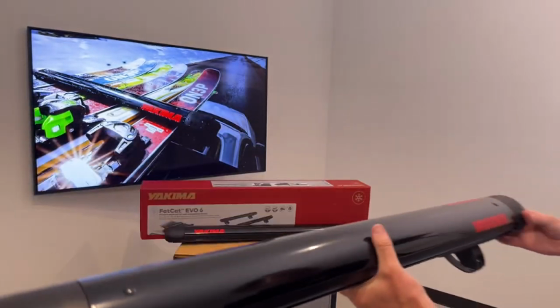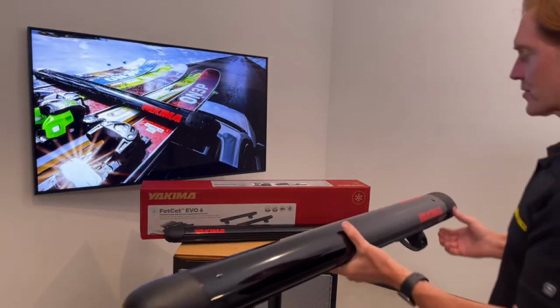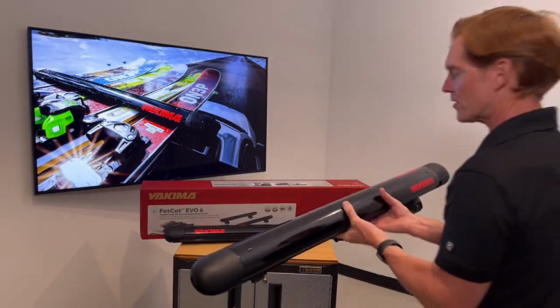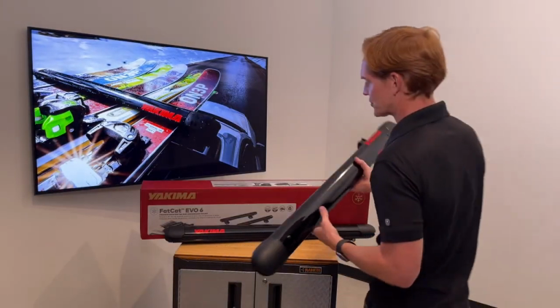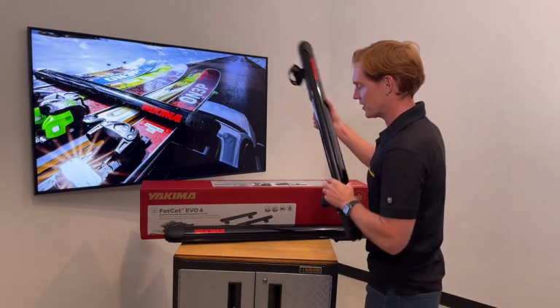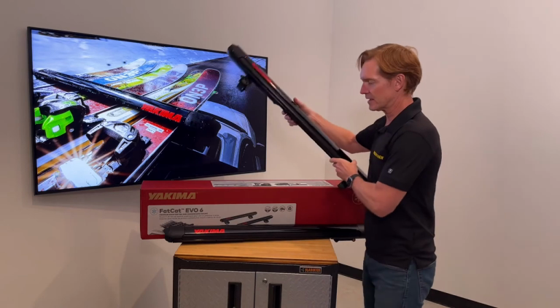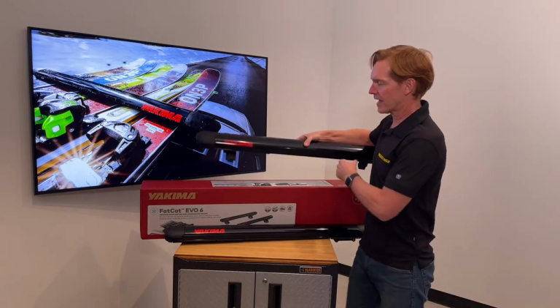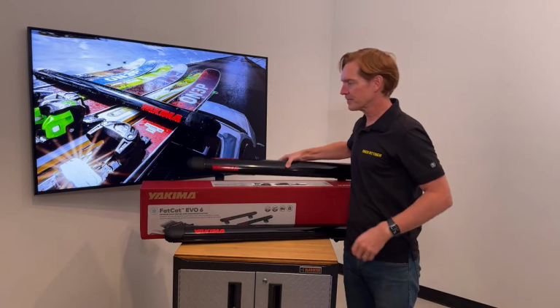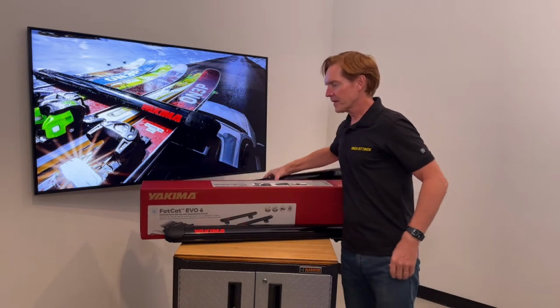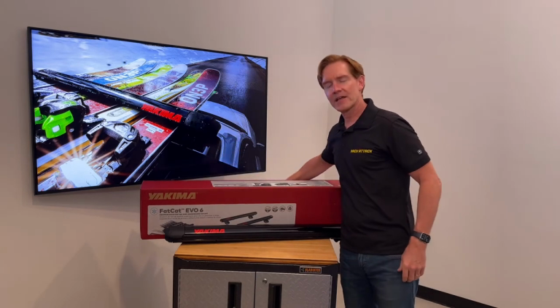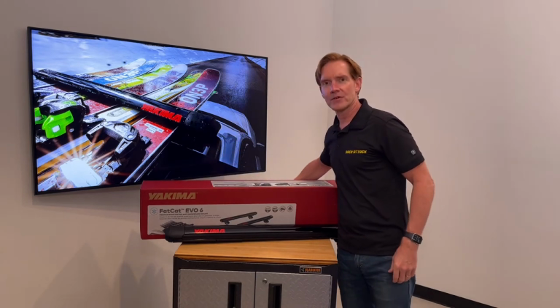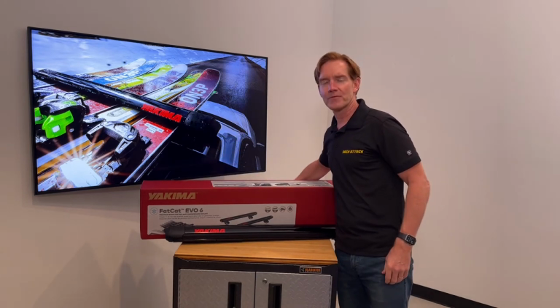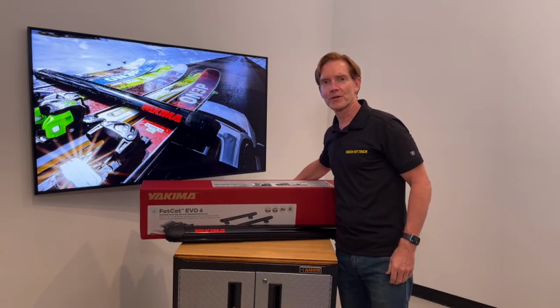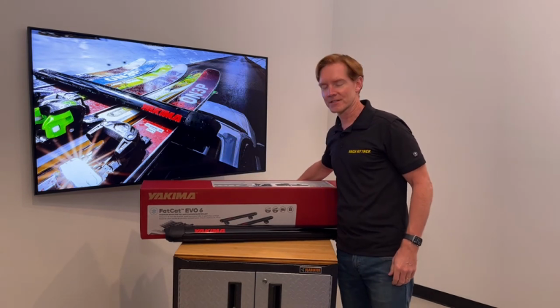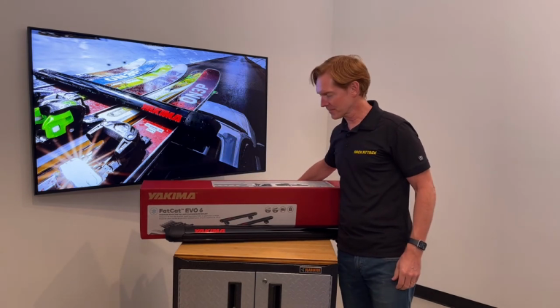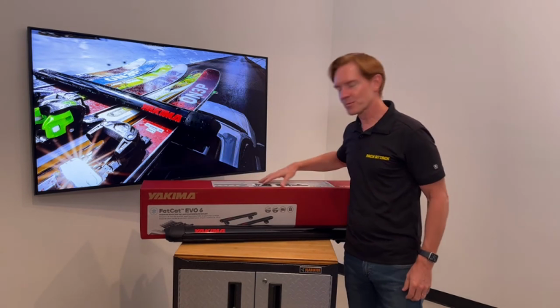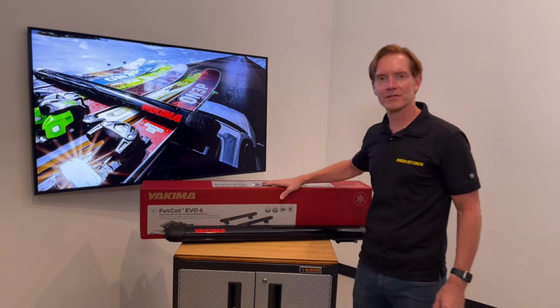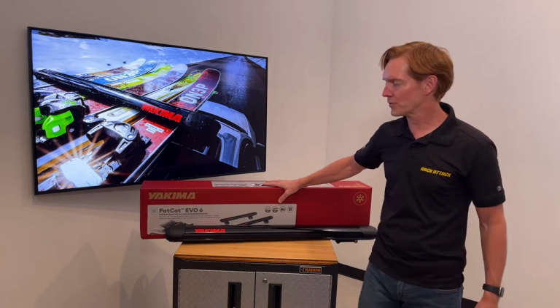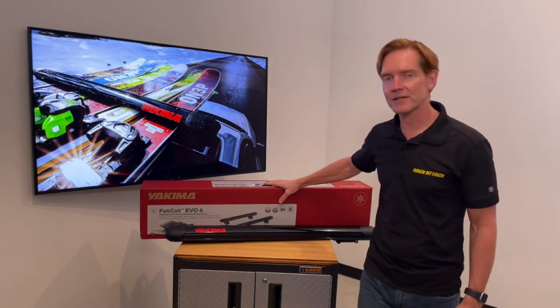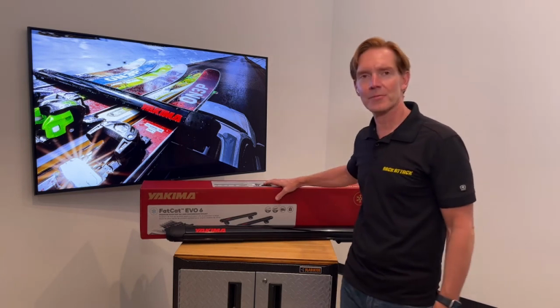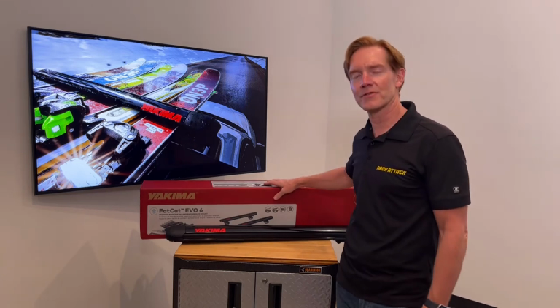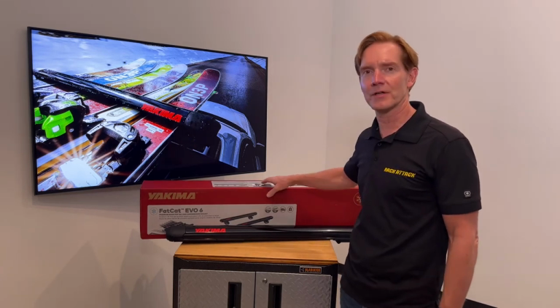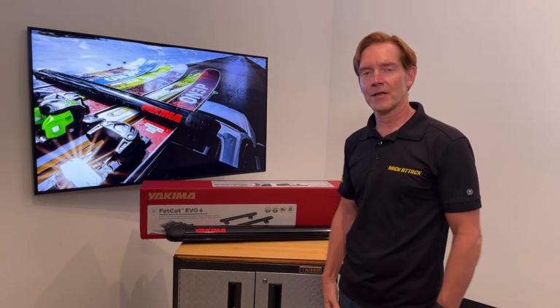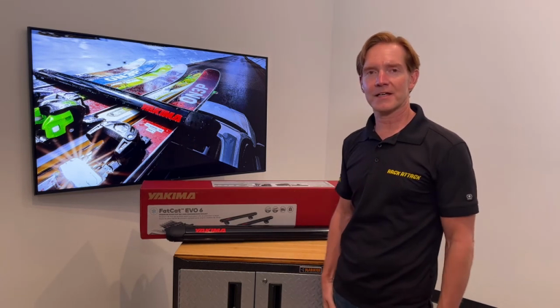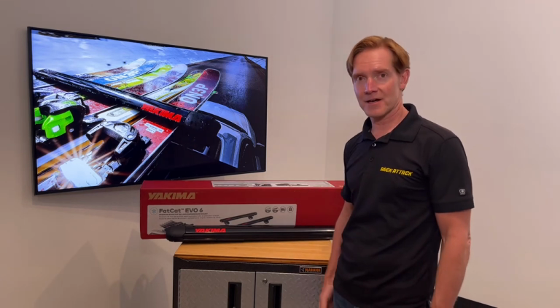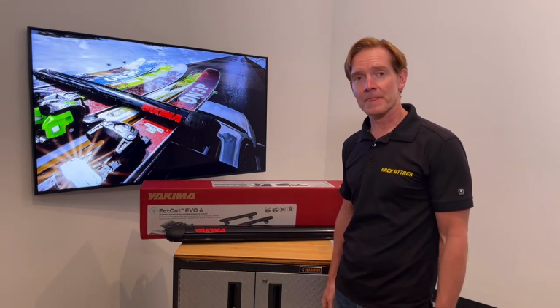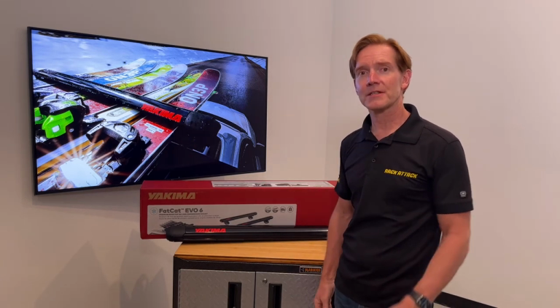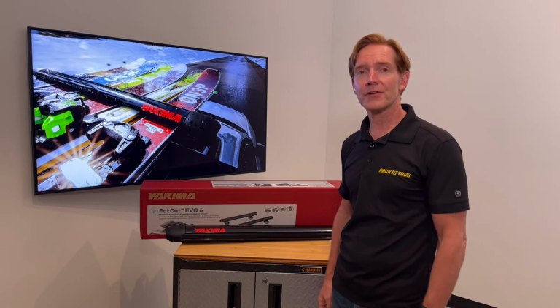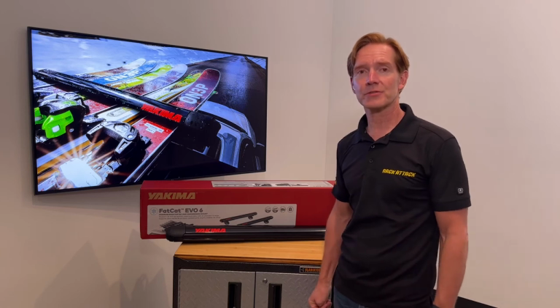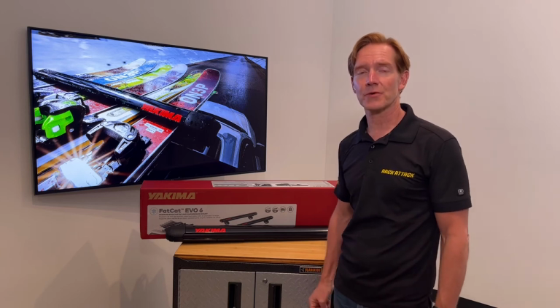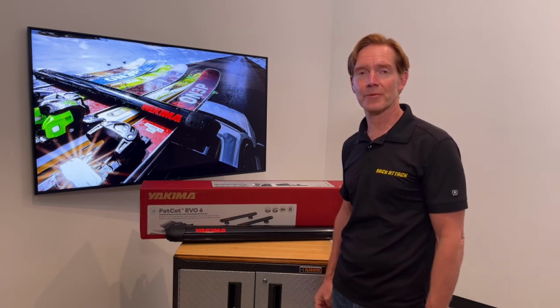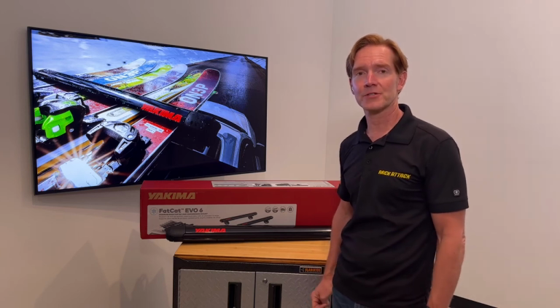Those are all the key features of the Yakima Fat Cat Evo 4 and 6. This product along with a full line of Yakima products are available at RackAttack.com. Please see the link in the video description for all your buying options.